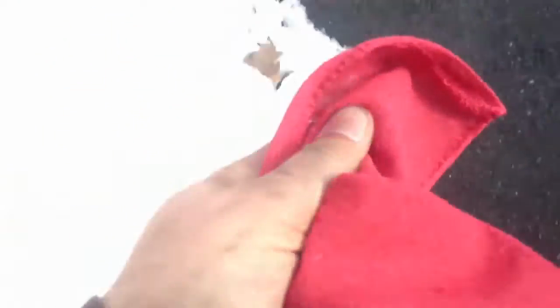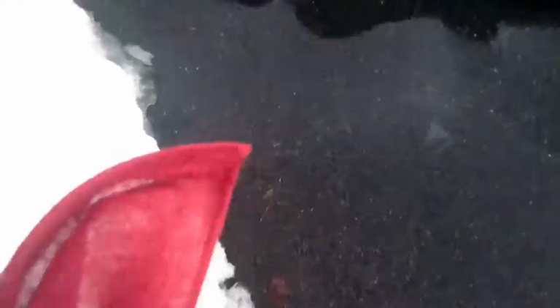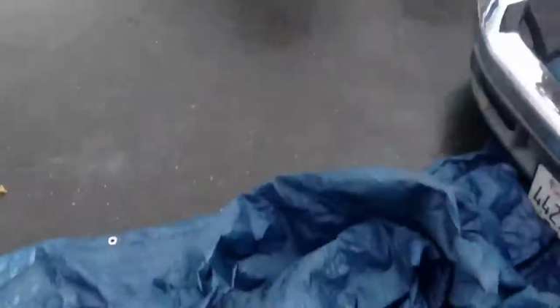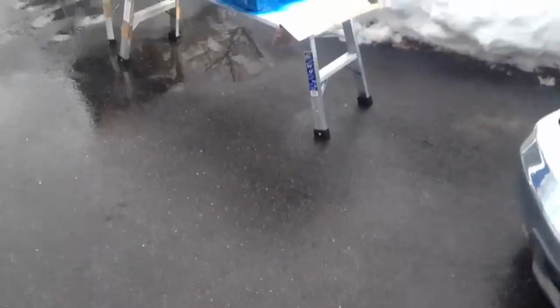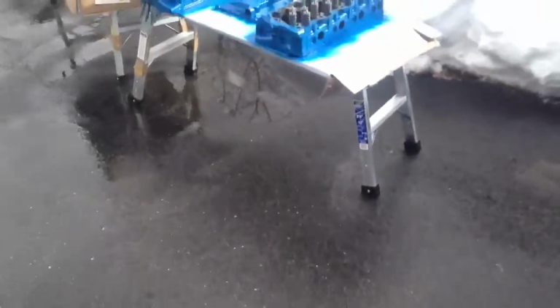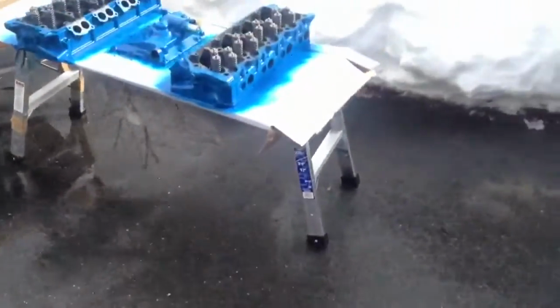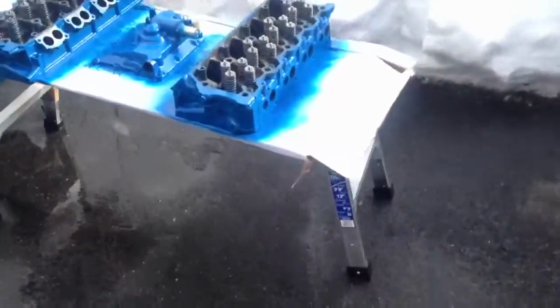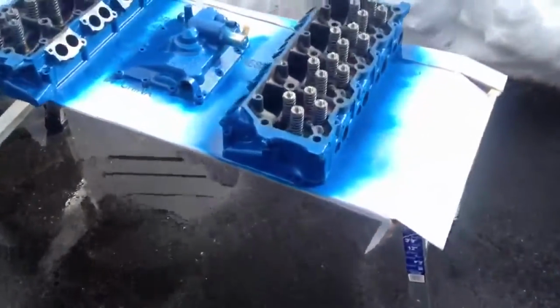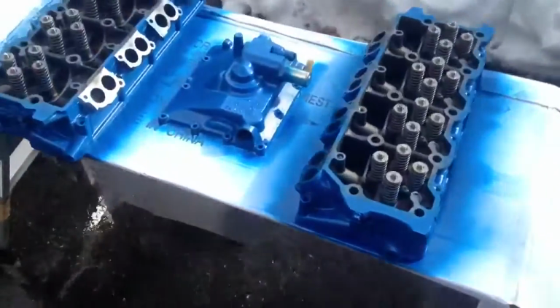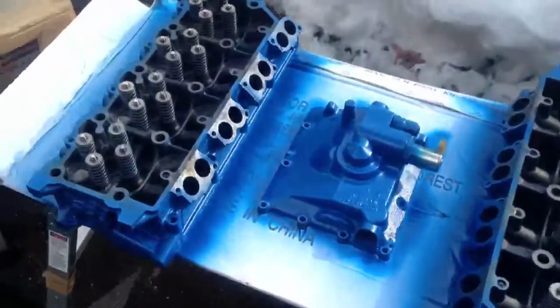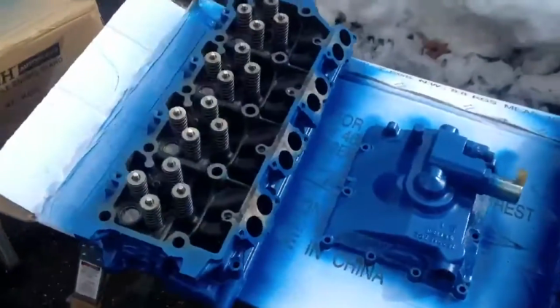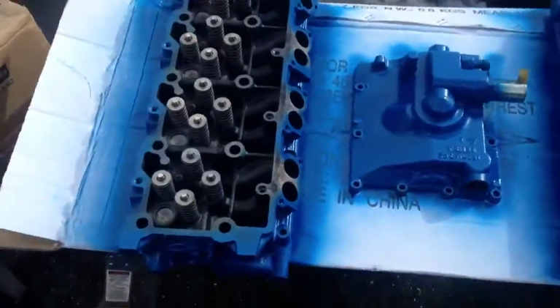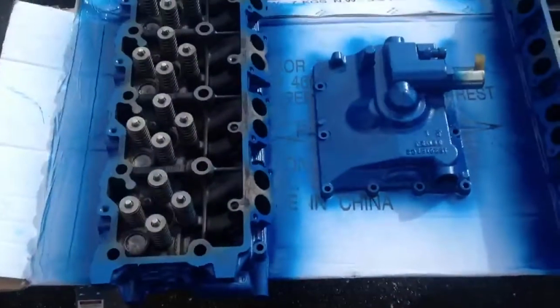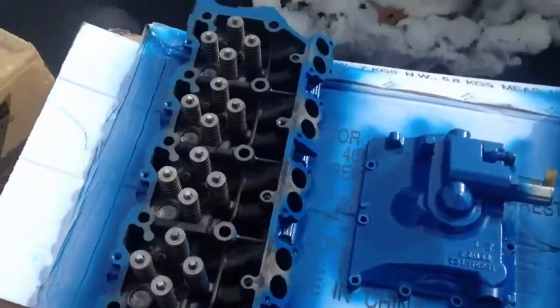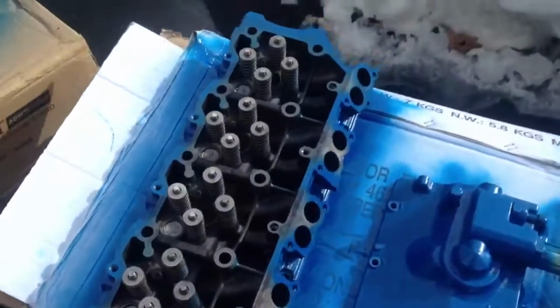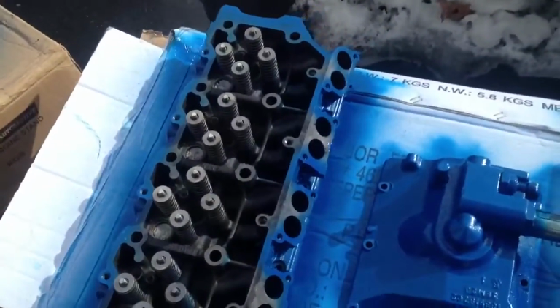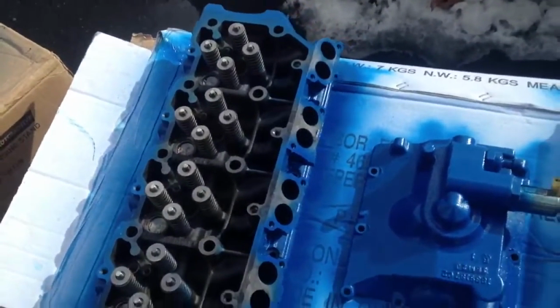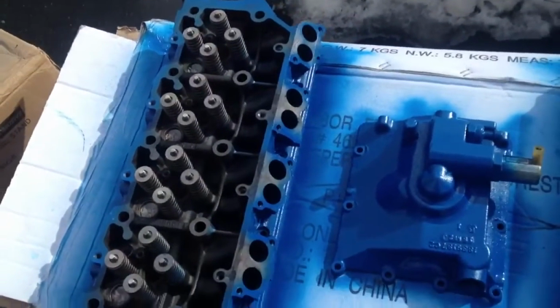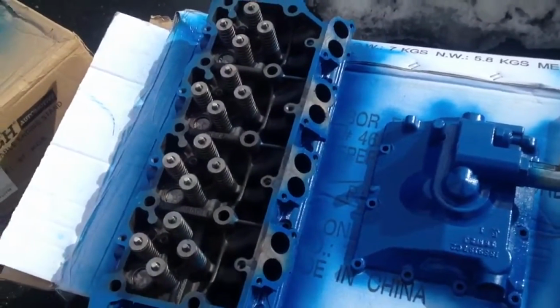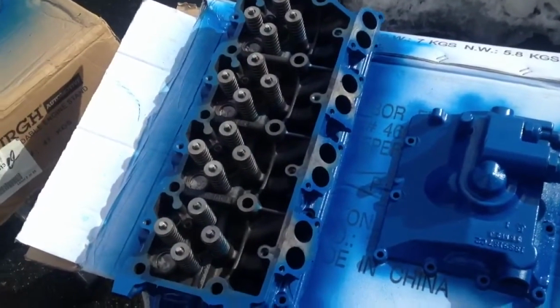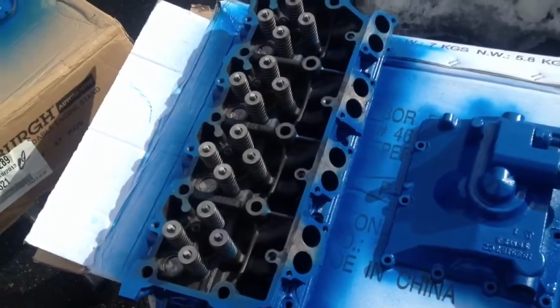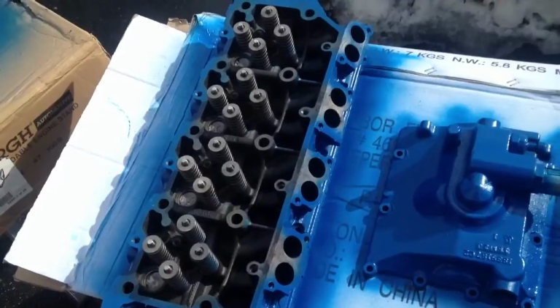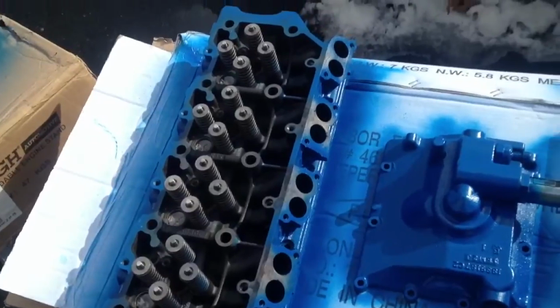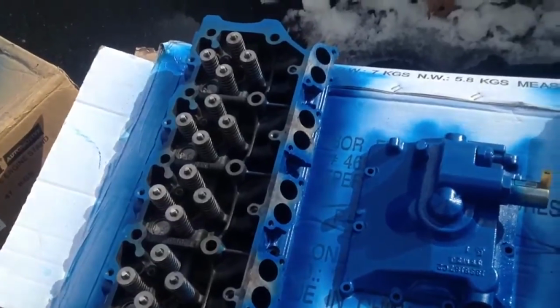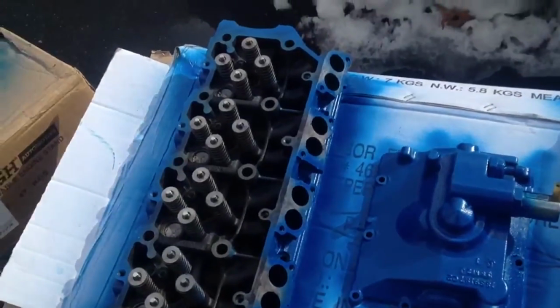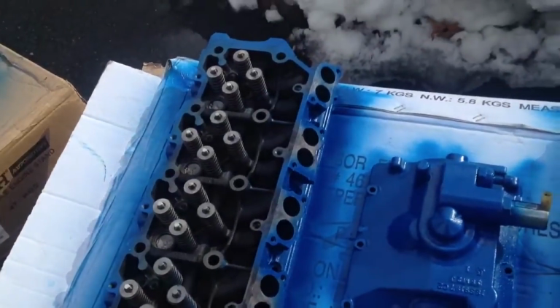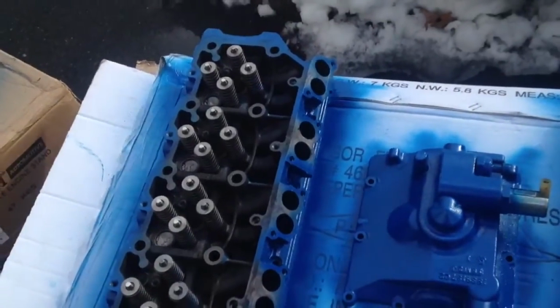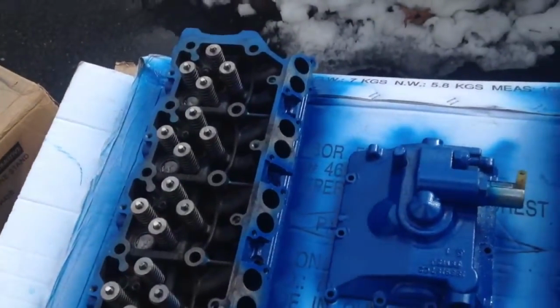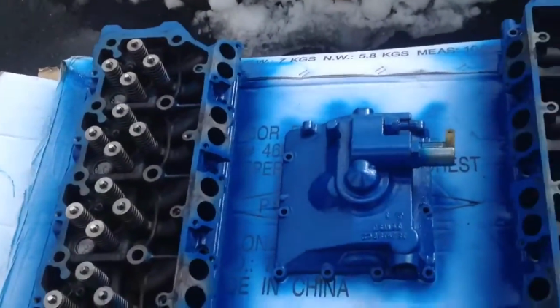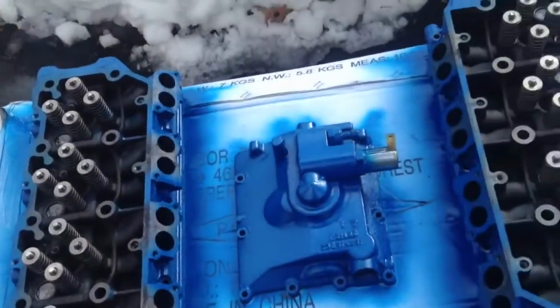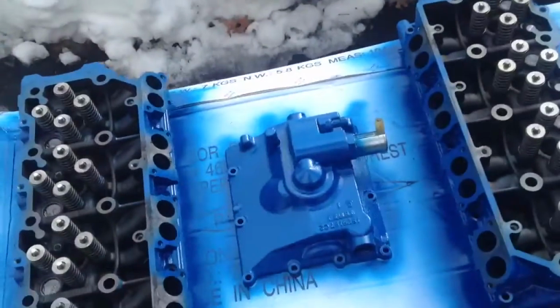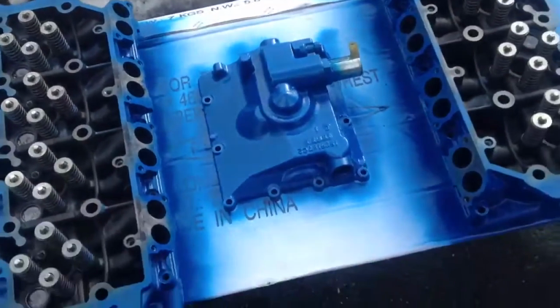I went ahead and machined the heads. It took about one and a half to two thousandths off the heads — they were actually pretty good, not in bad shape. I caught the head gasket leak just in time.